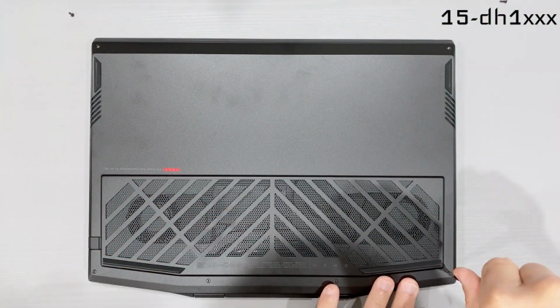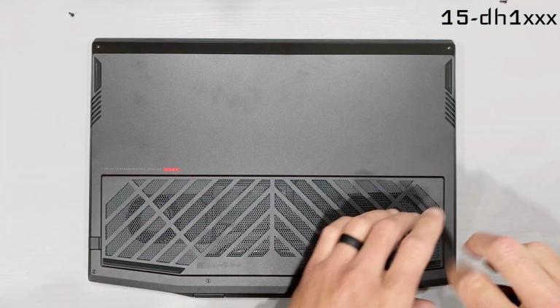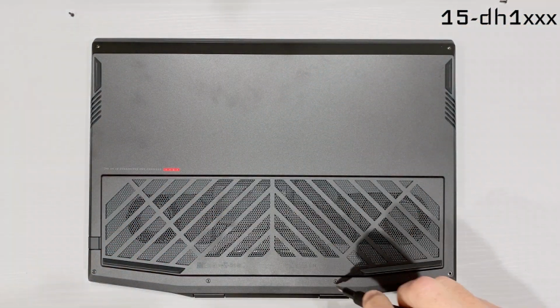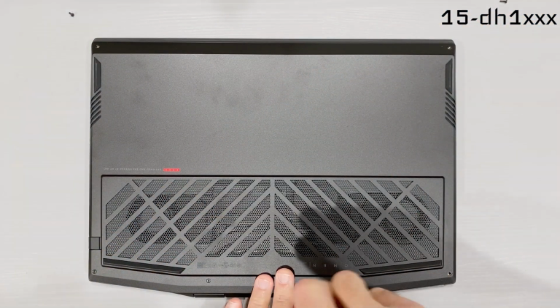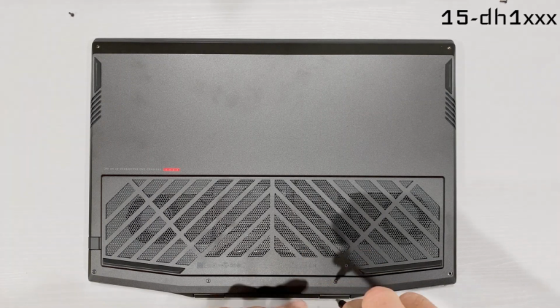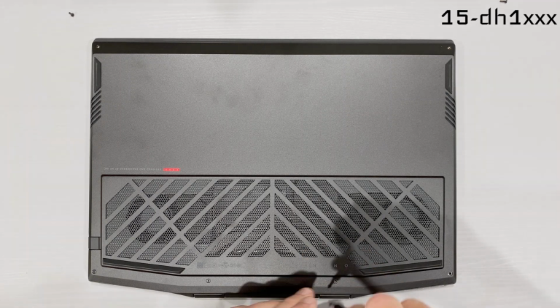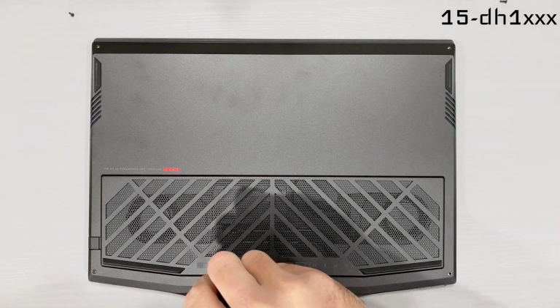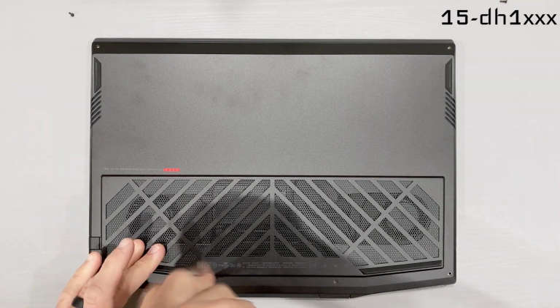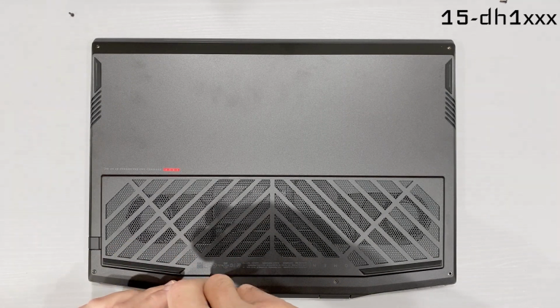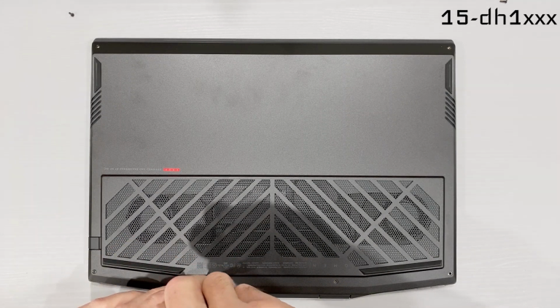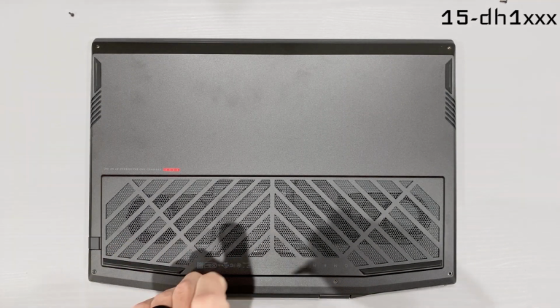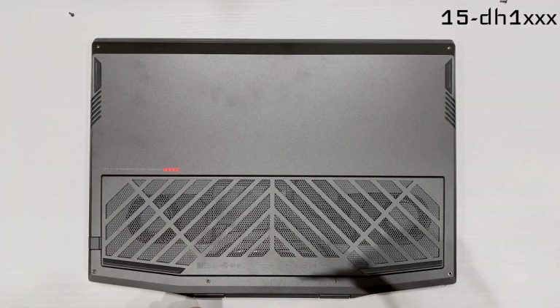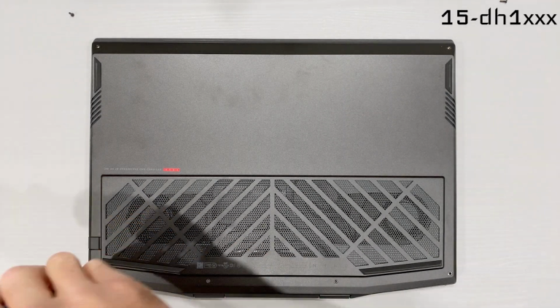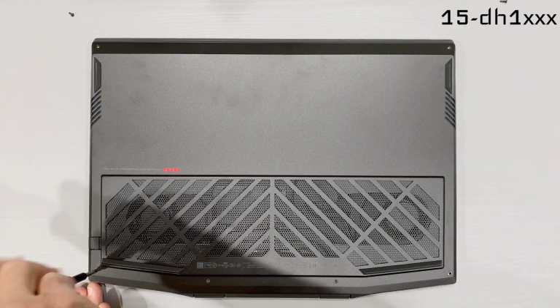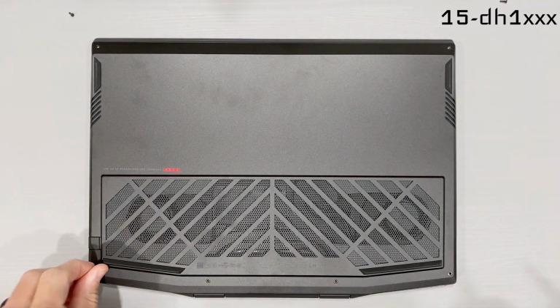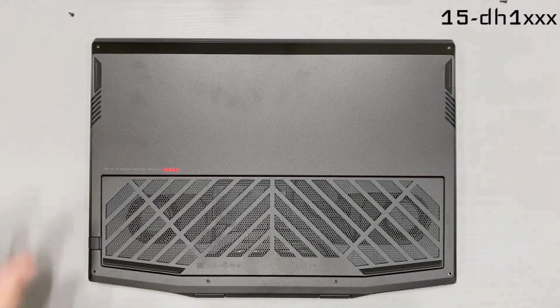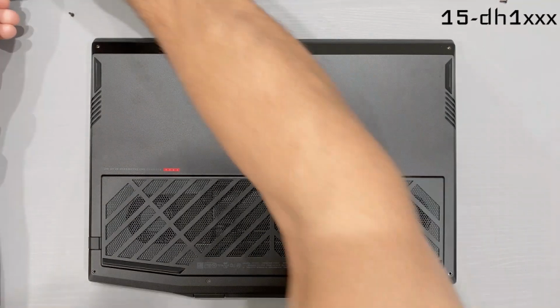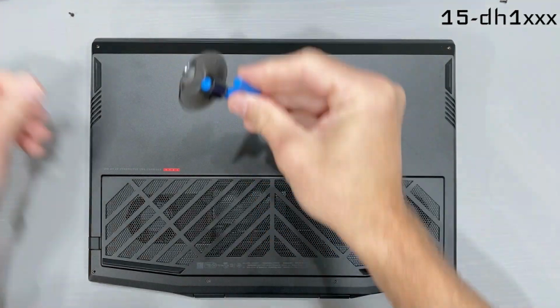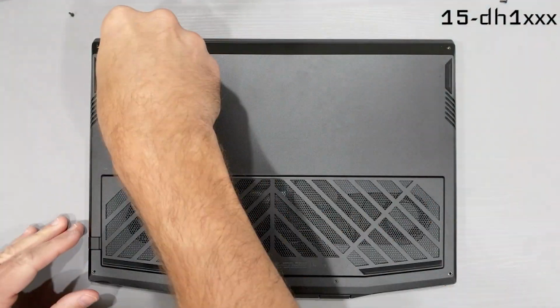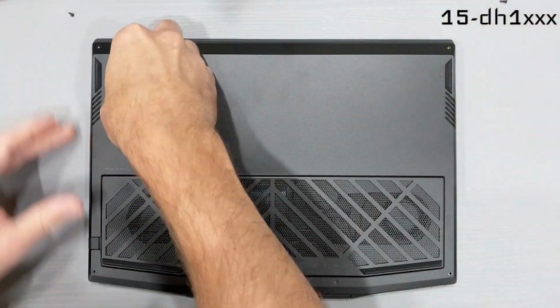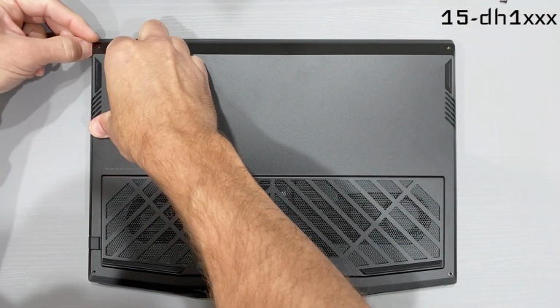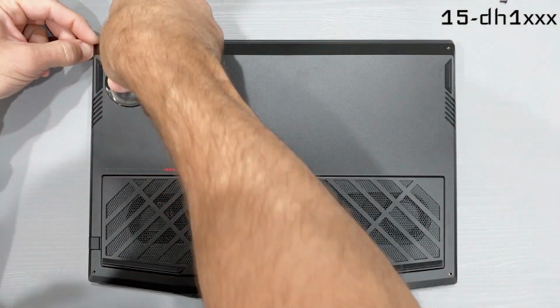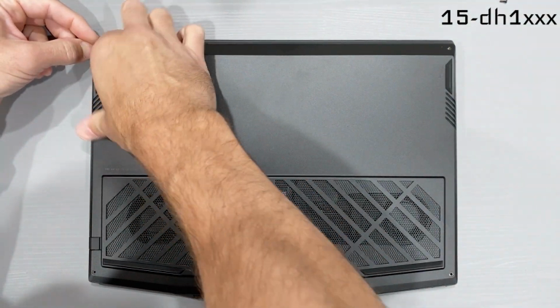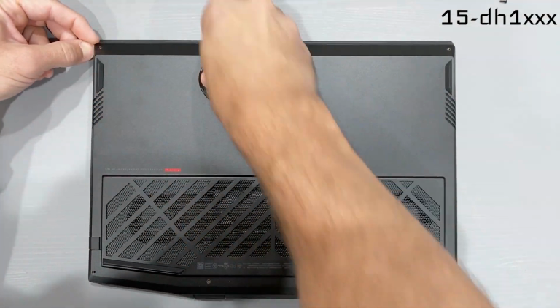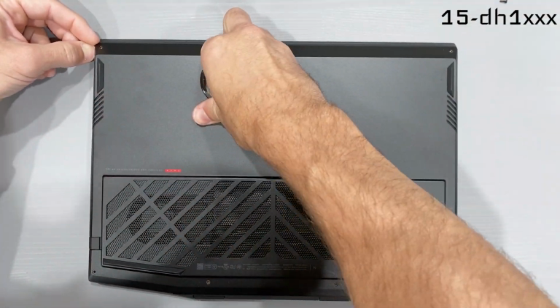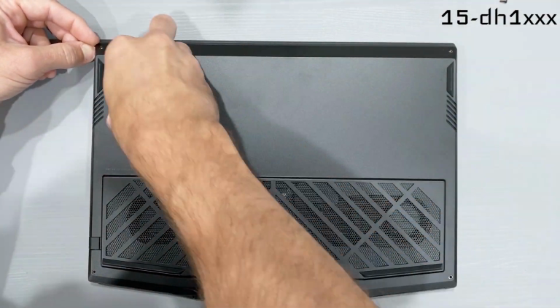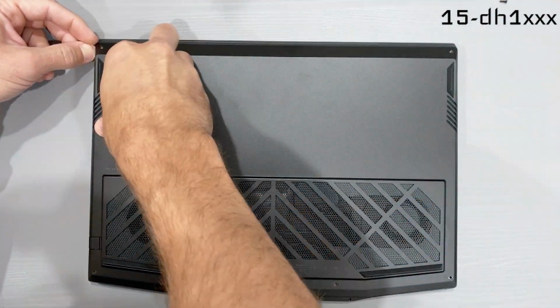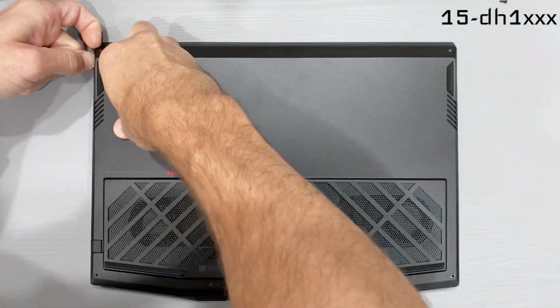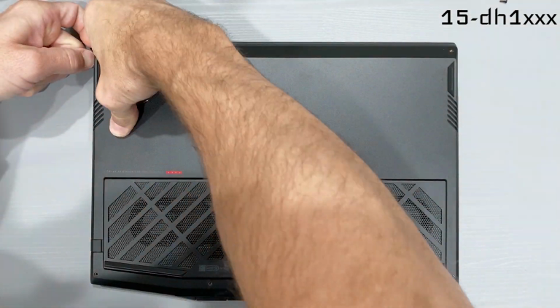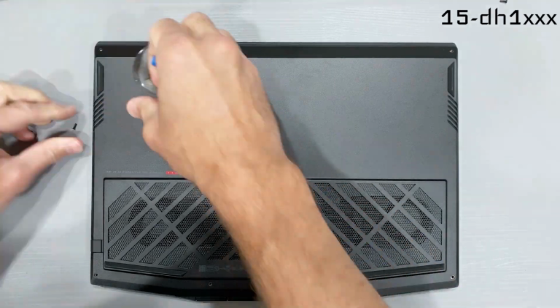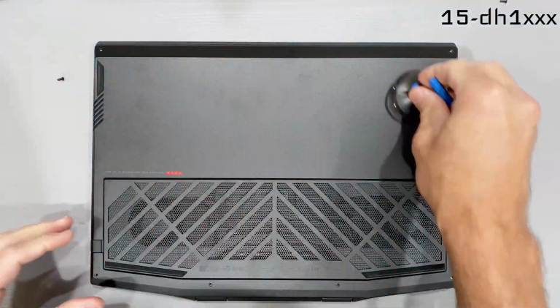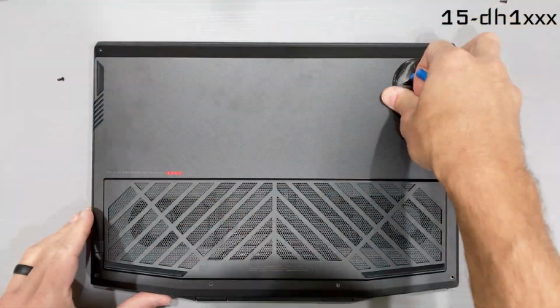The first thing we need to do is remove that bottom panel, so remove the six Phillips head screws. Then I'll use a suction cup from that Tek Toolkit to begin with the removal of the bottom panel.